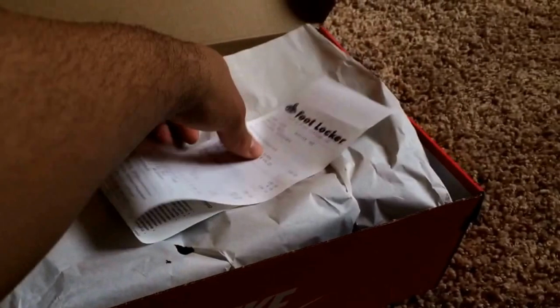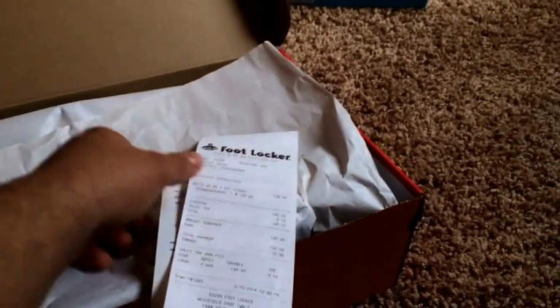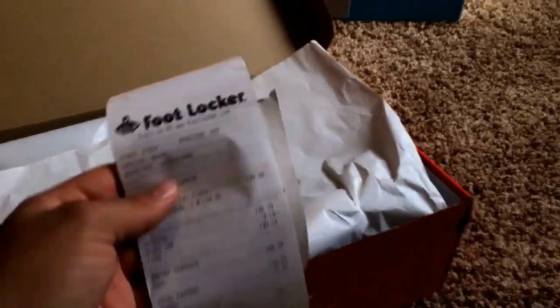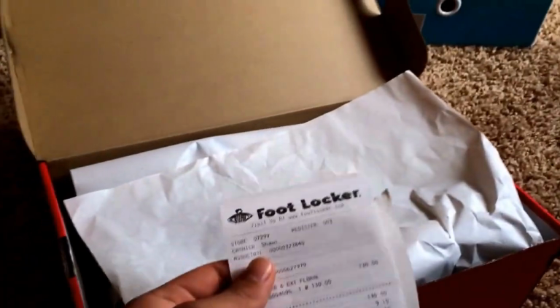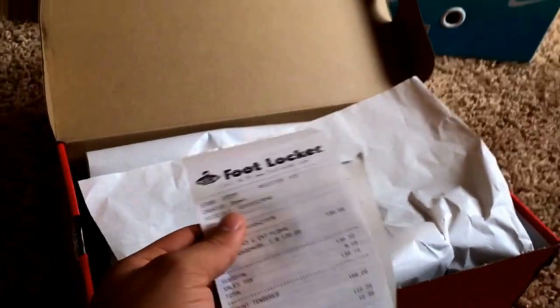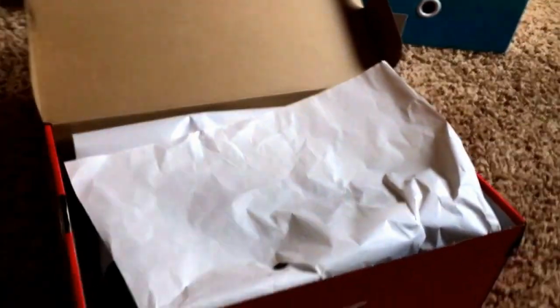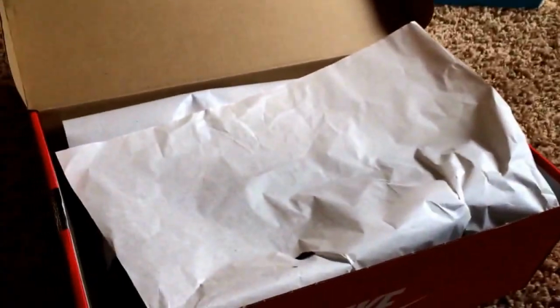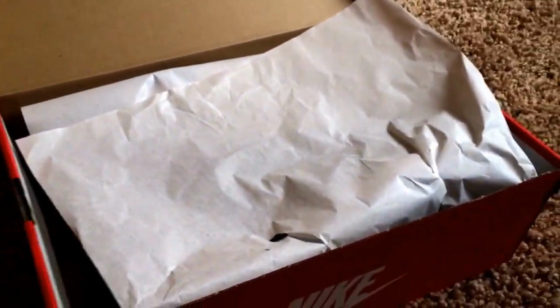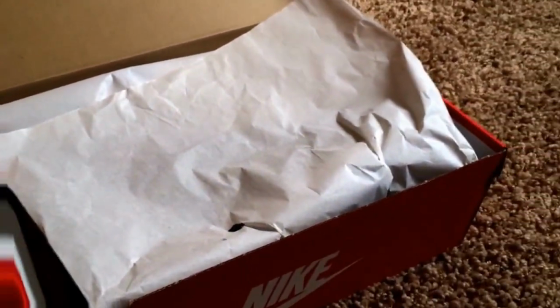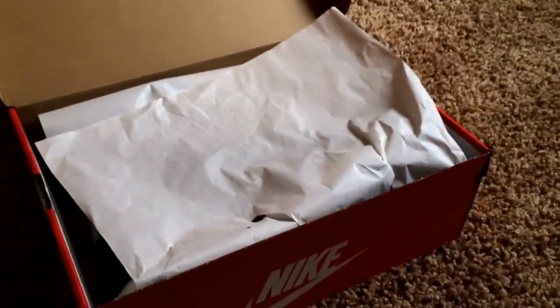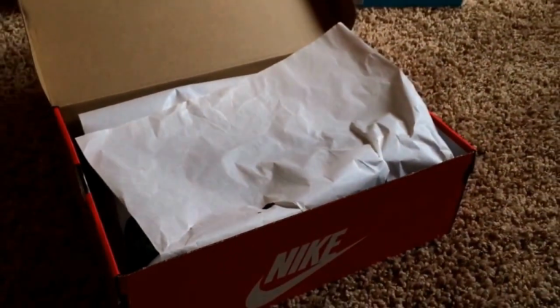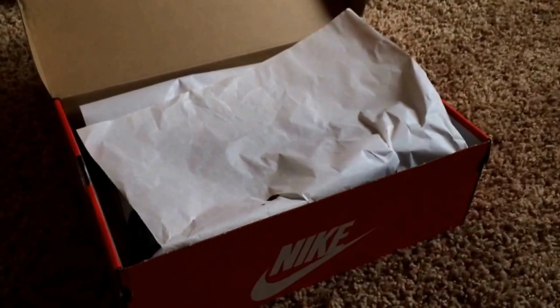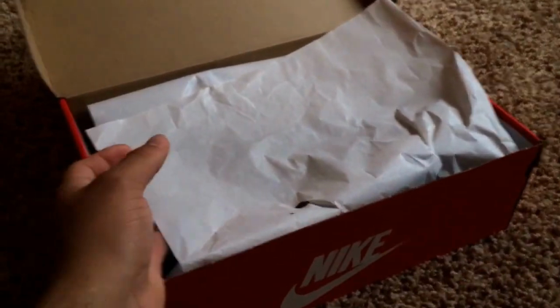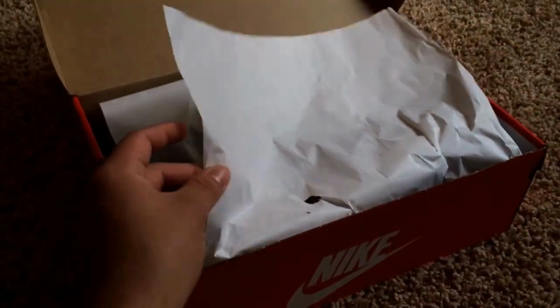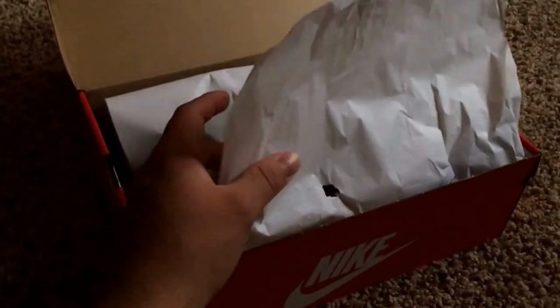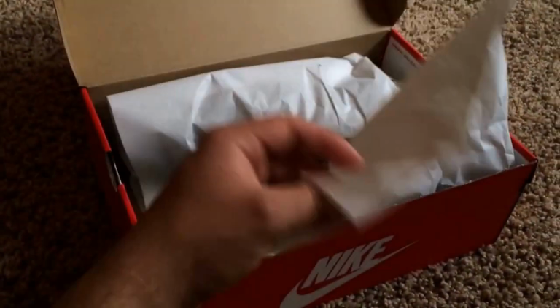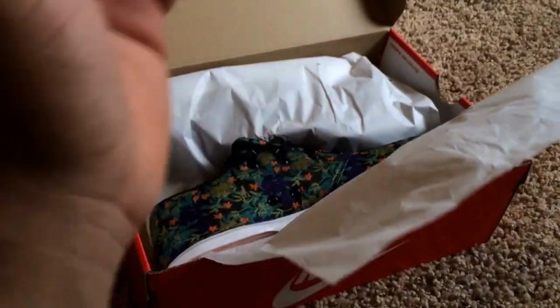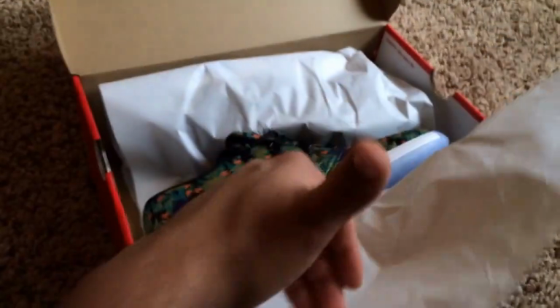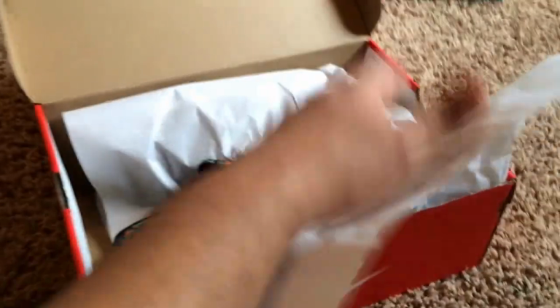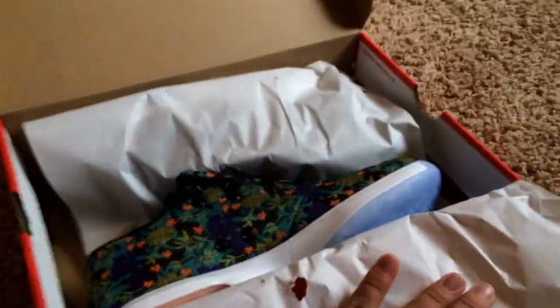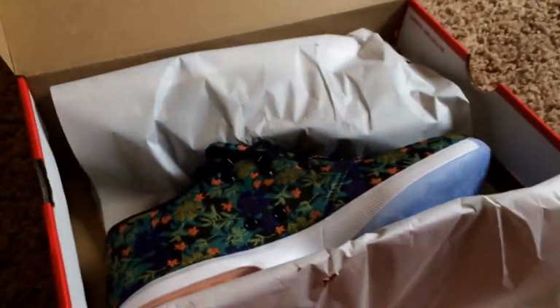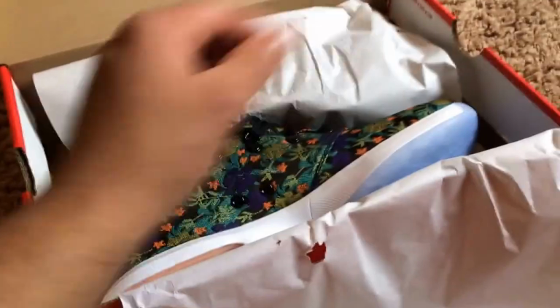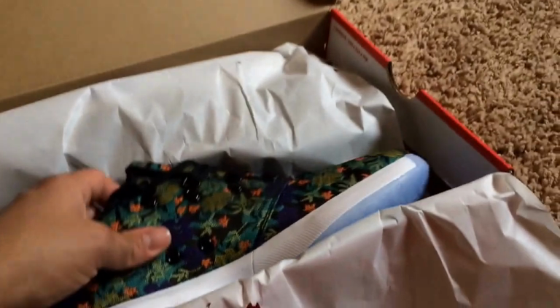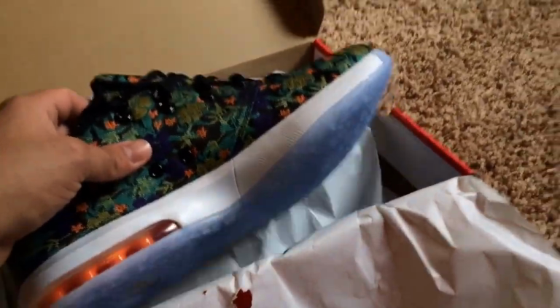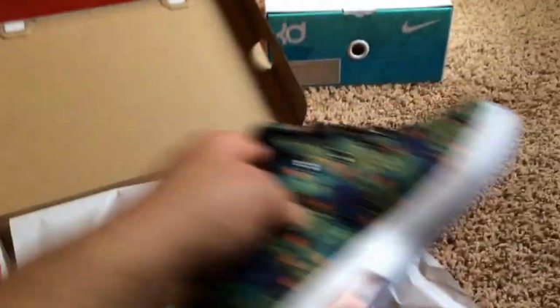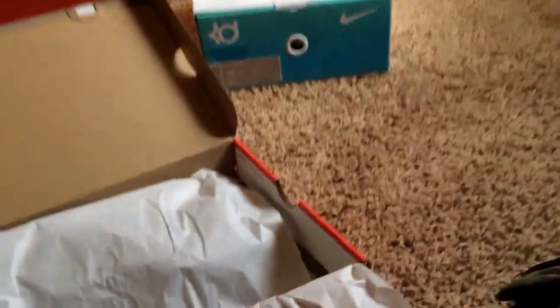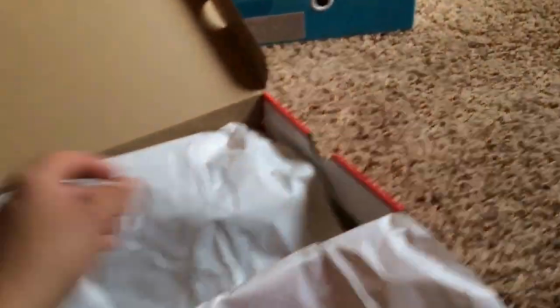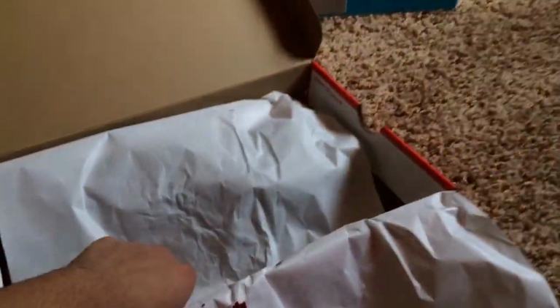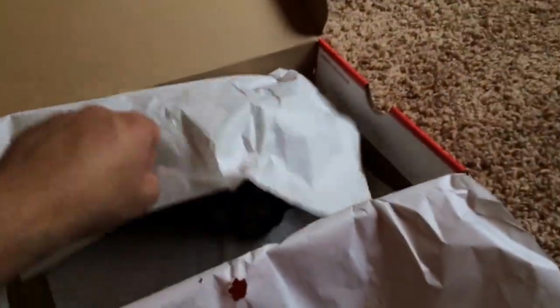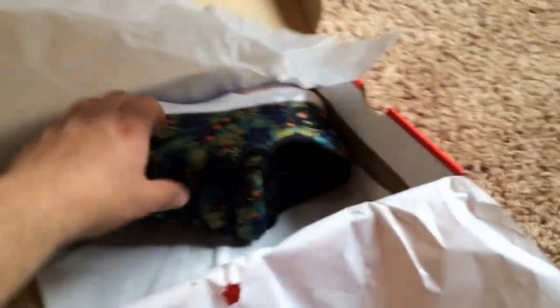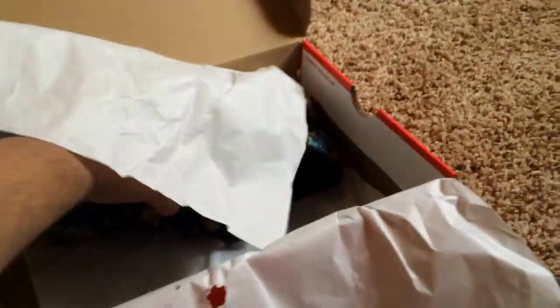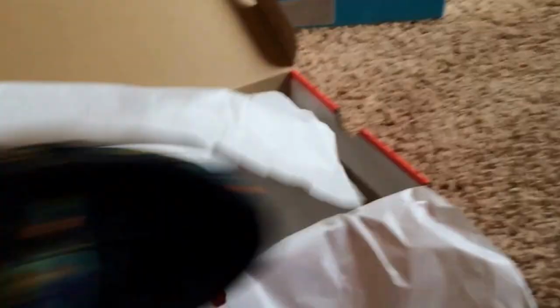I got this pair from Foot Locker. I could have gone to the city and got more pairs, but I really didn't feel like making that drive all the way out there. So I just went to my local House of Hoops. You guys know that I'm about 45 minutes away from the city, so it's not really worth it unless I wanted to get a lot of pairs.